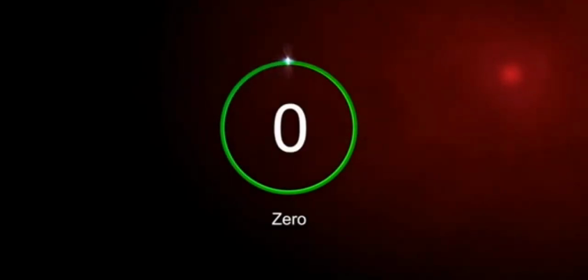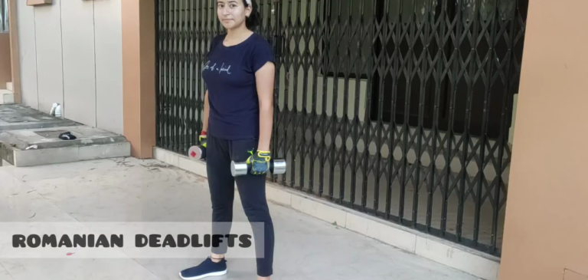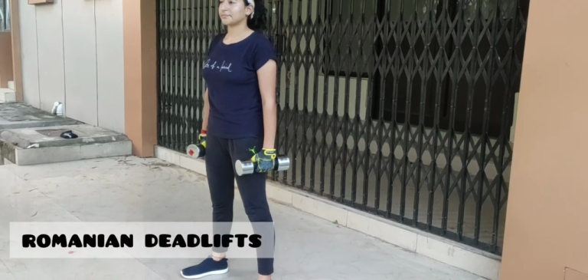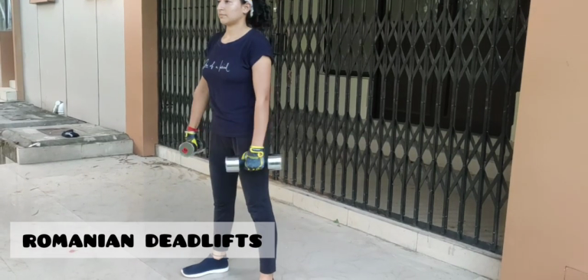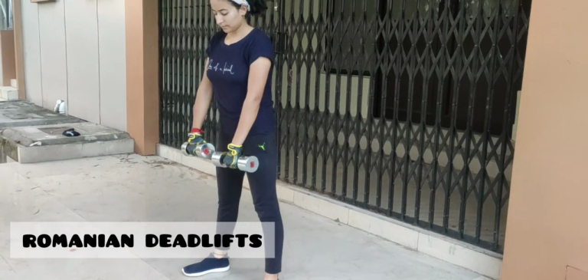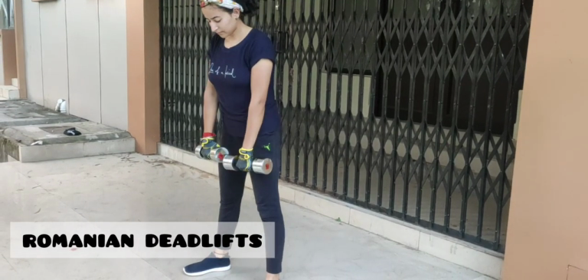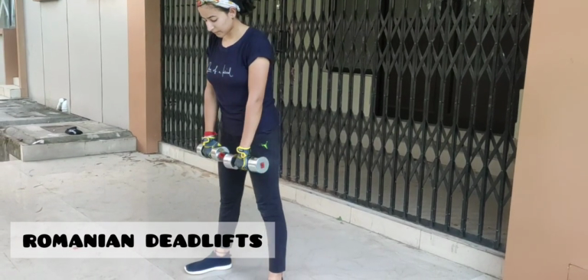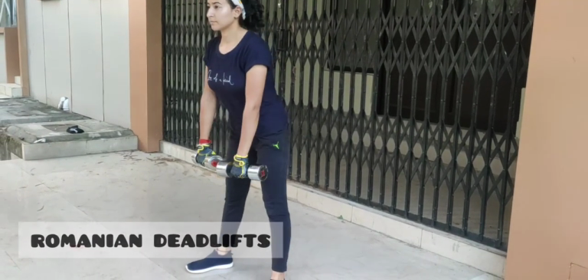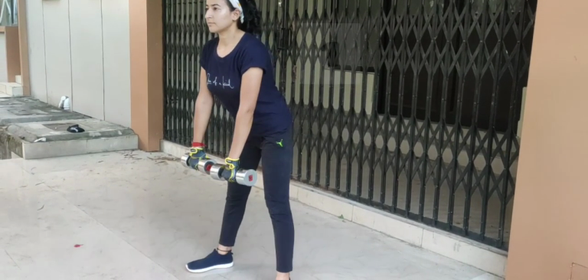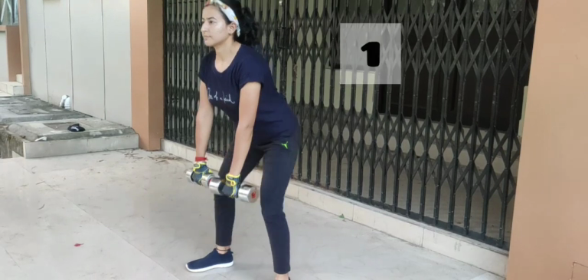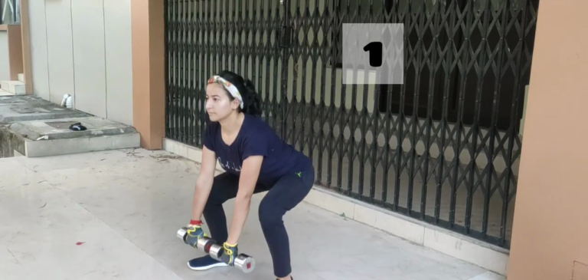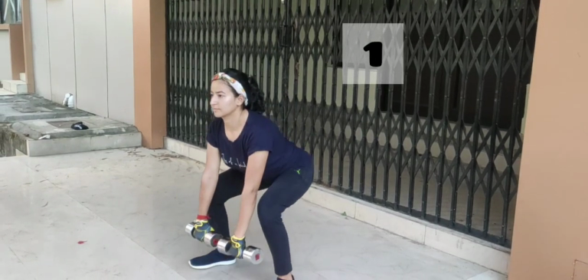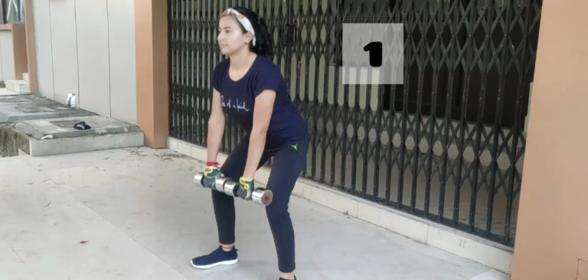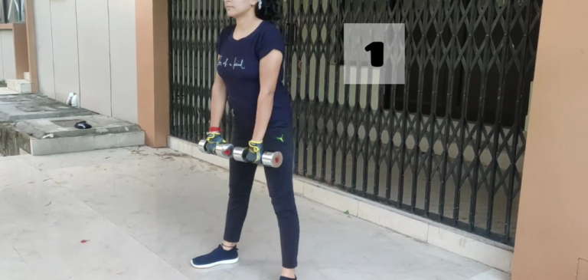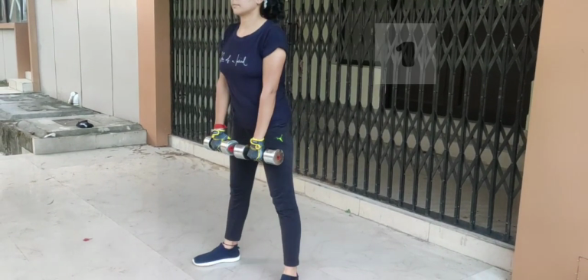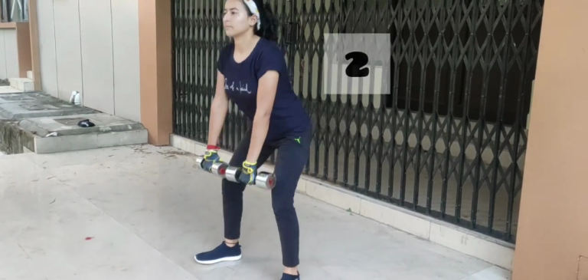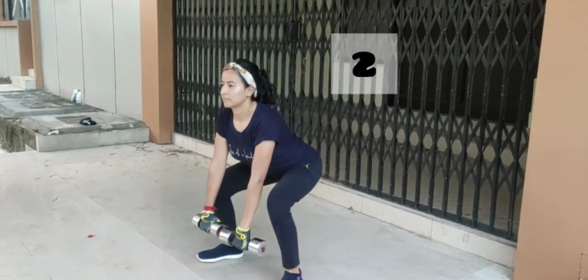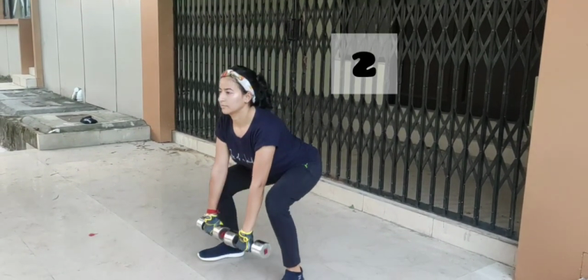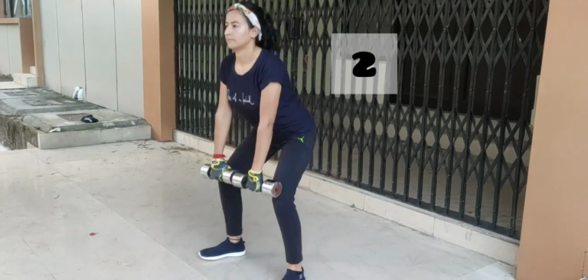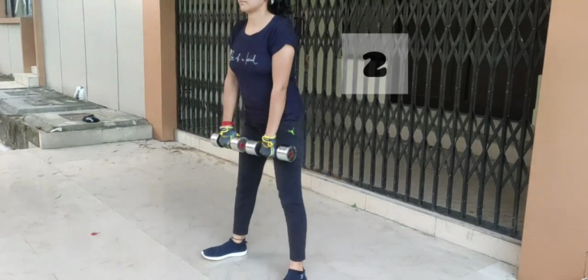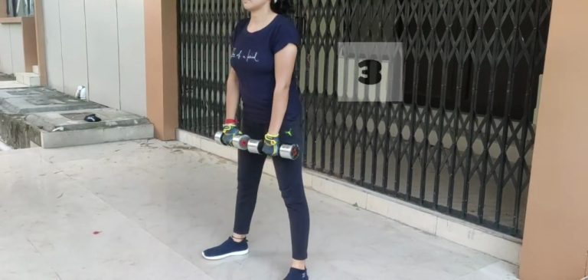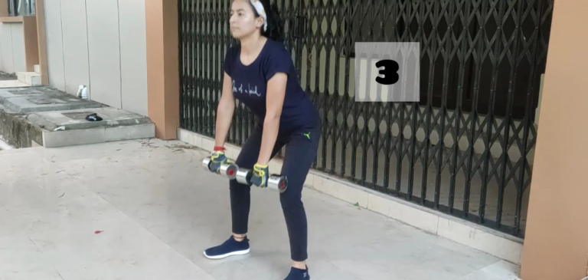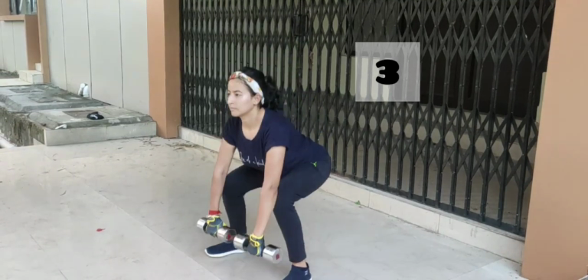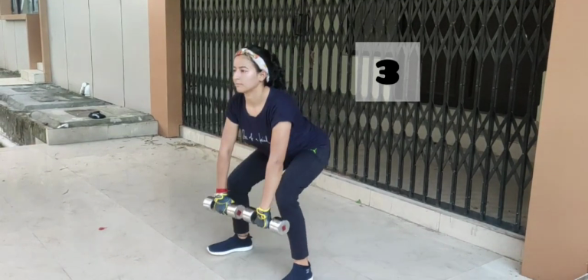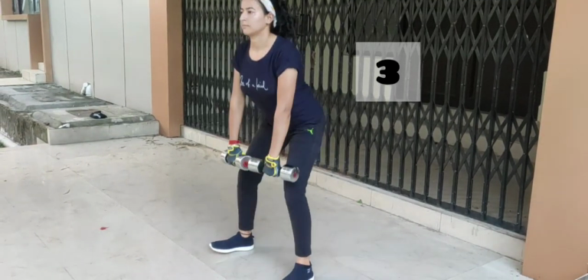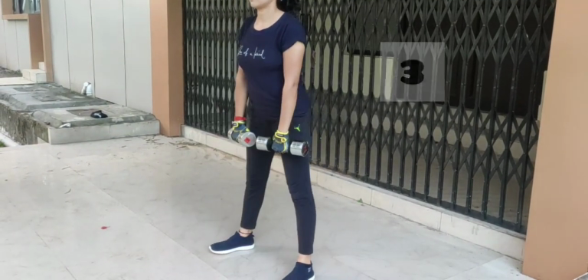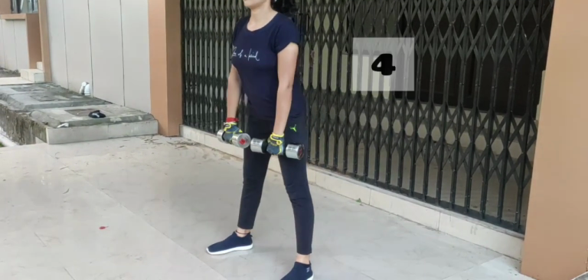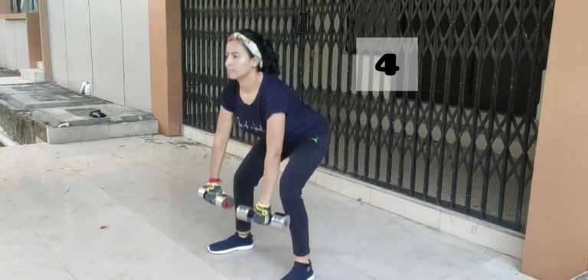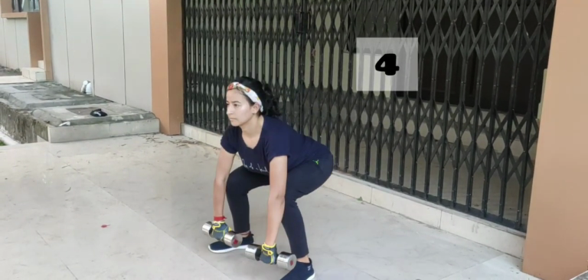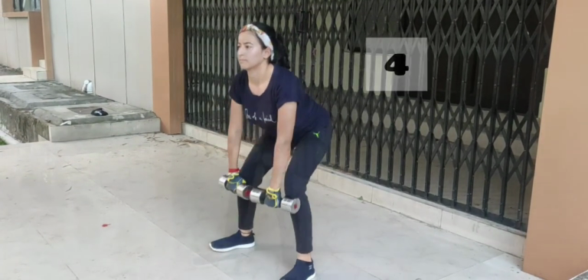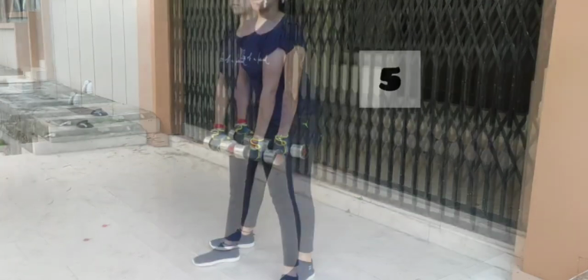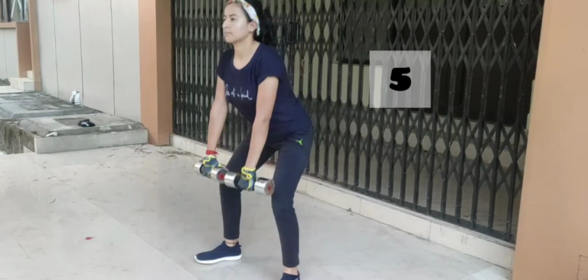Coming up to the next exercise, which is Romanian deadlifts. It helps to strengthen your core, reduce the risk of injury, and crushes the calories.